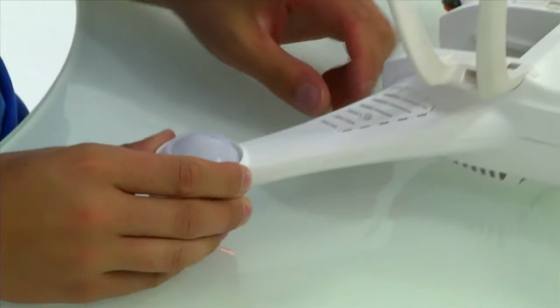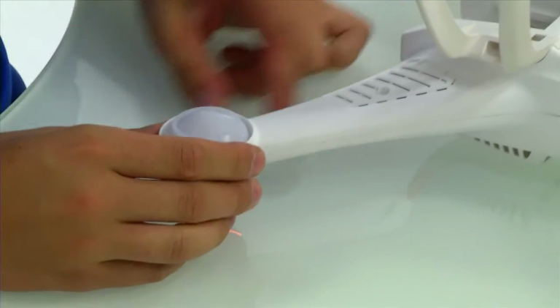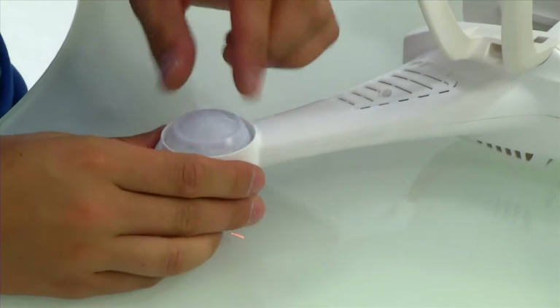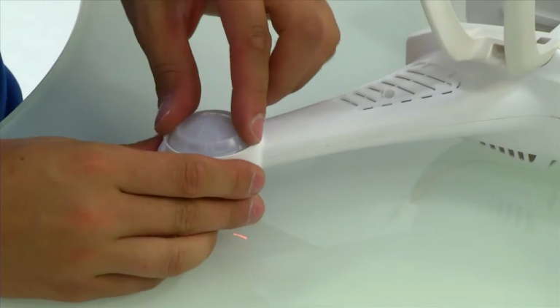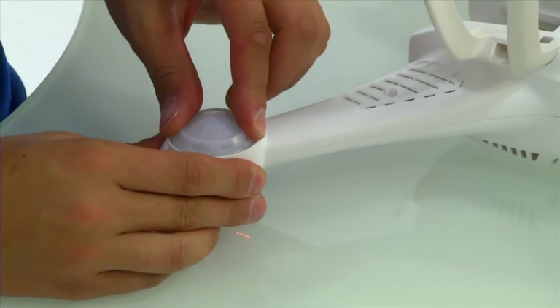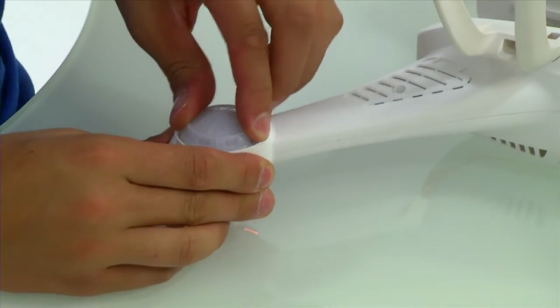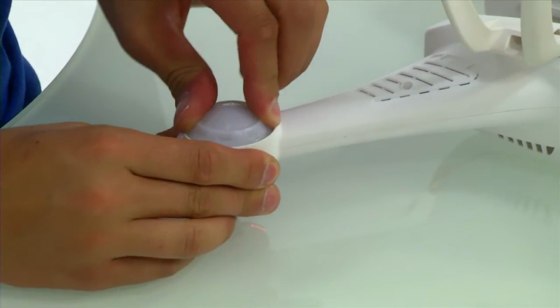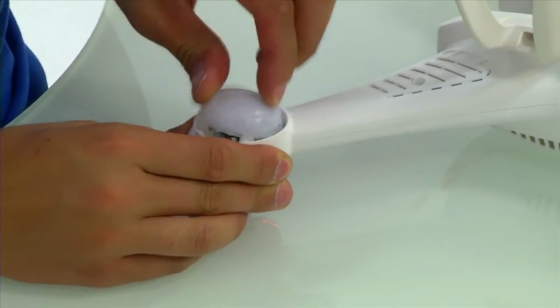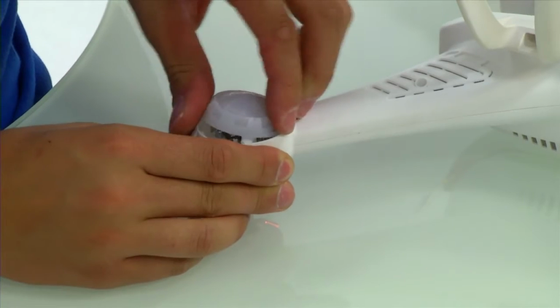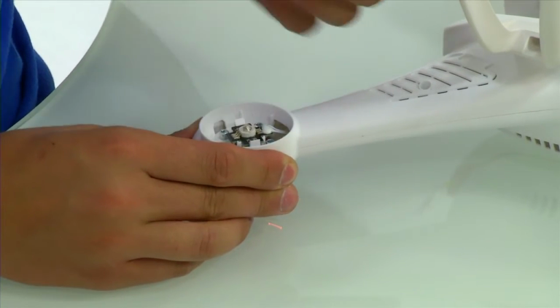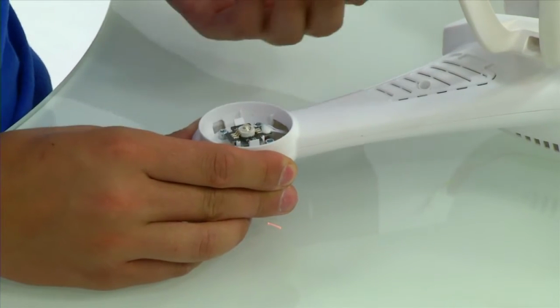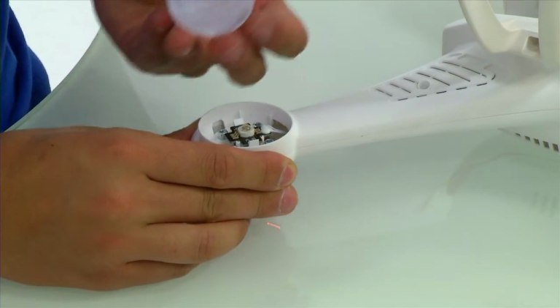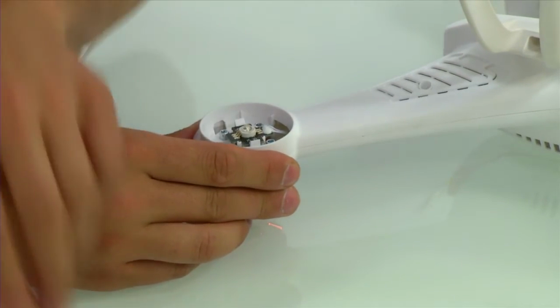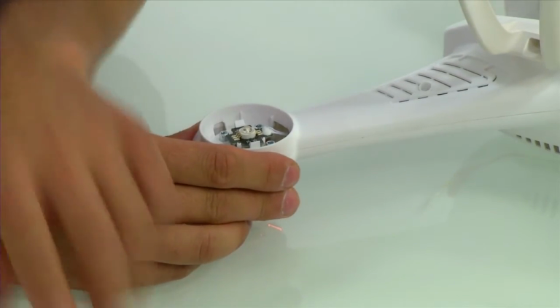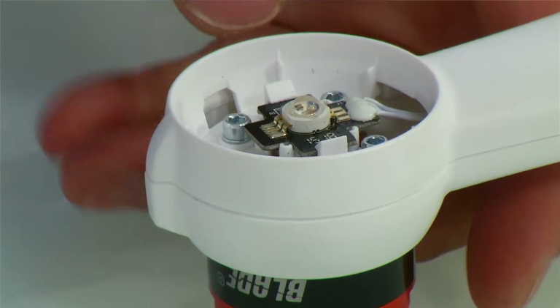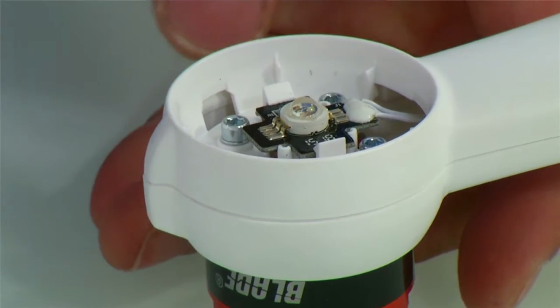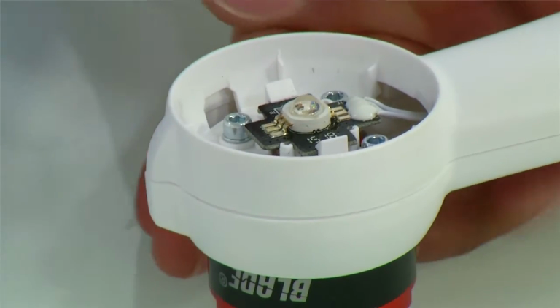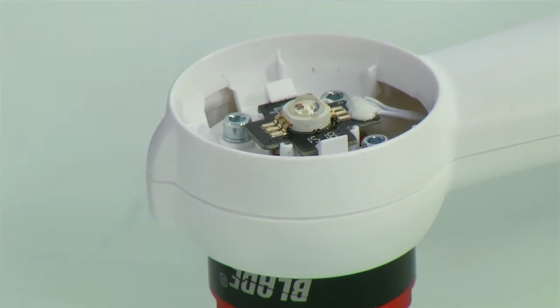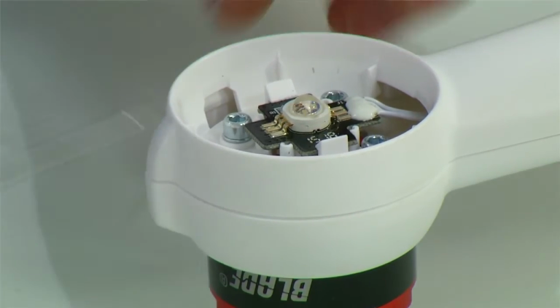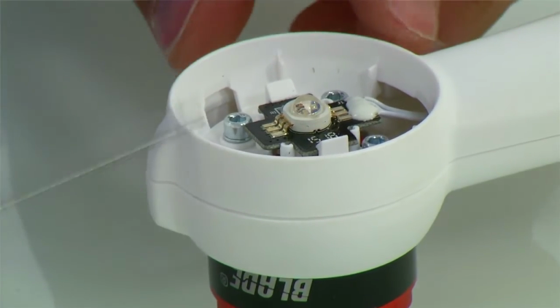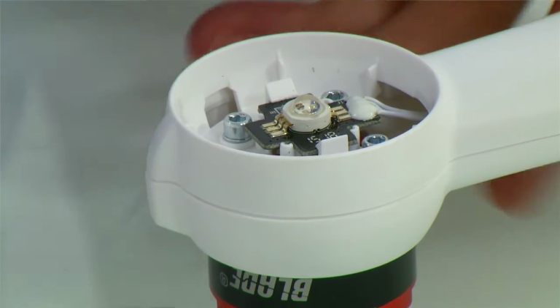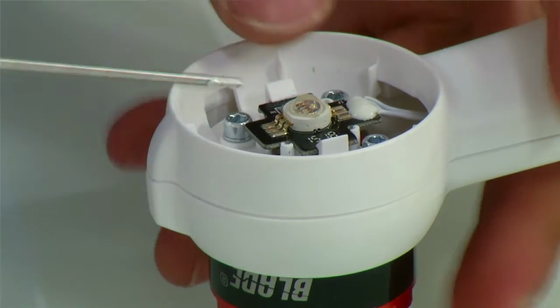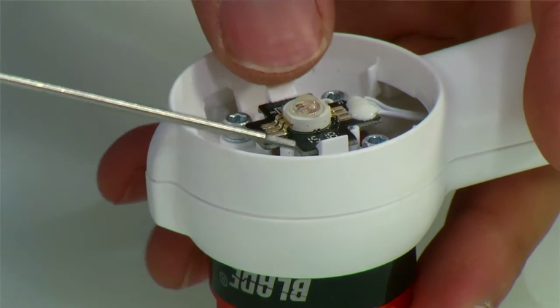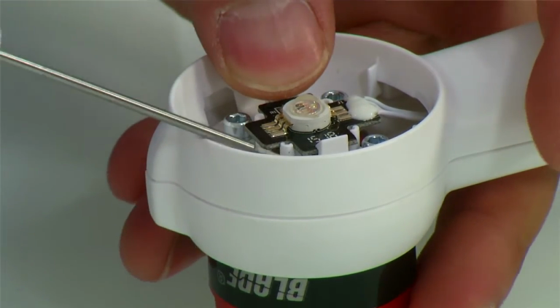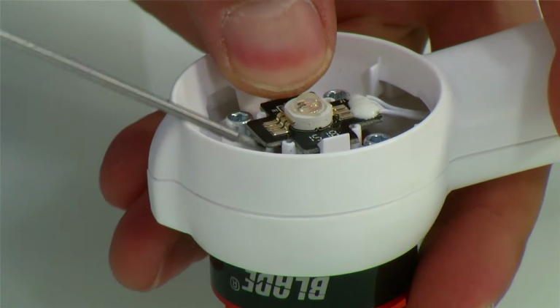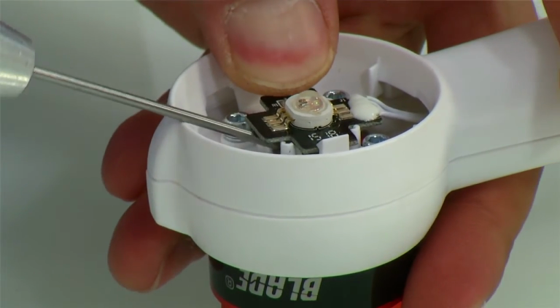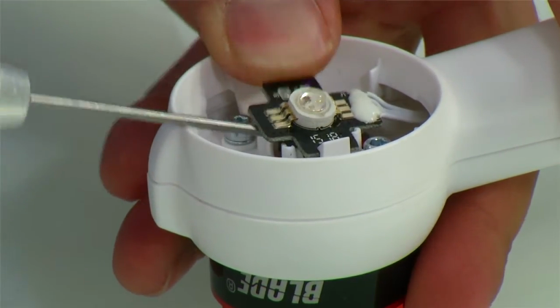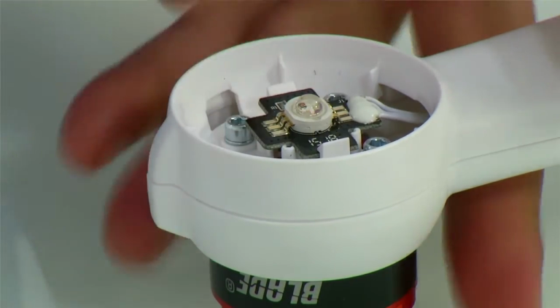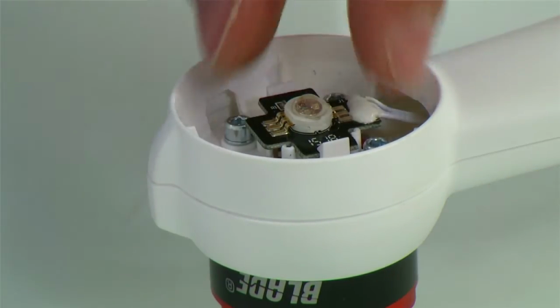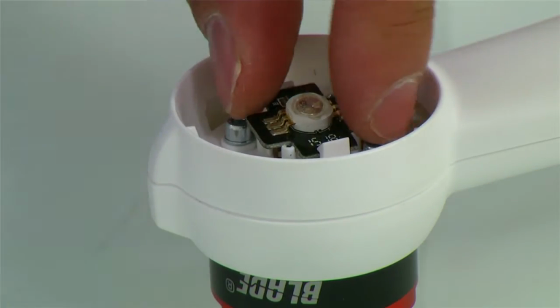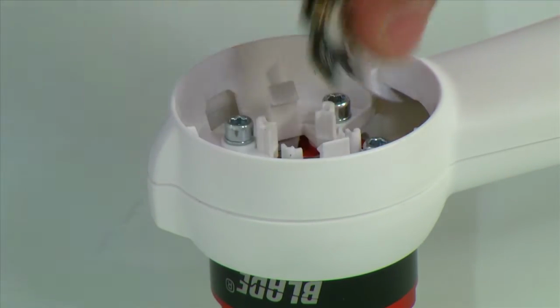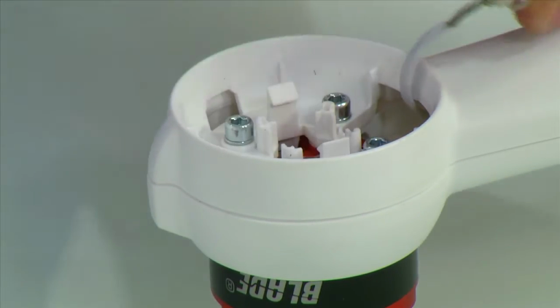Next, remove the motor pod lens by twisting it counterclockwise and it should come right off. Now you can see the LED in the middle of the pod. To remove it, simply push the retaining clips to the side. You can now remove the LED and the cable.